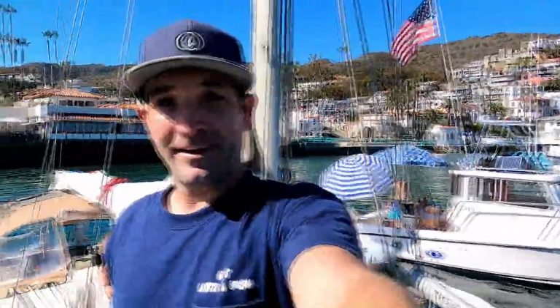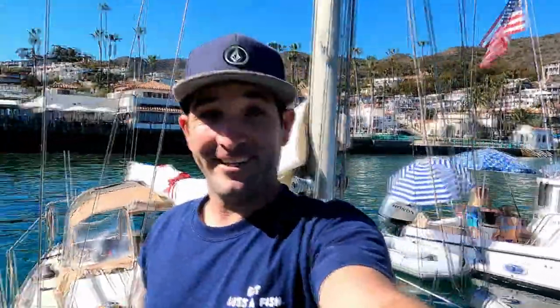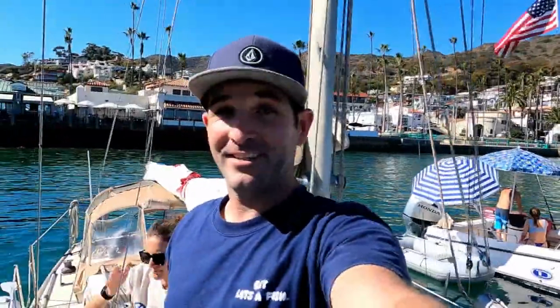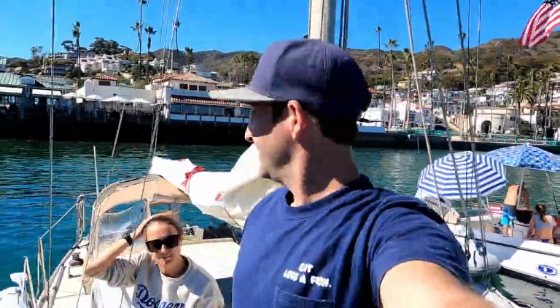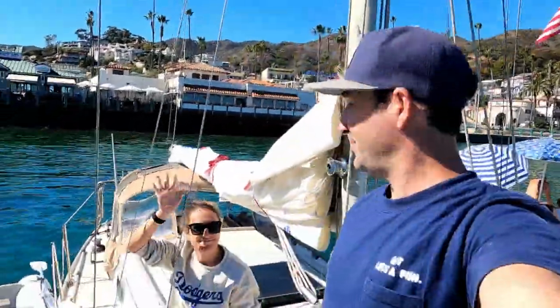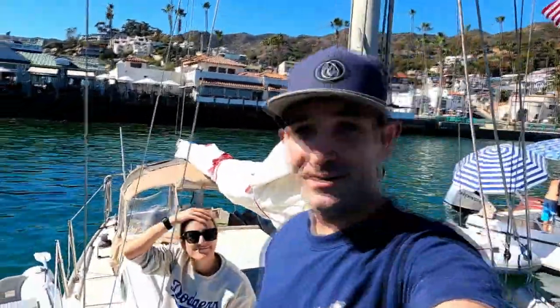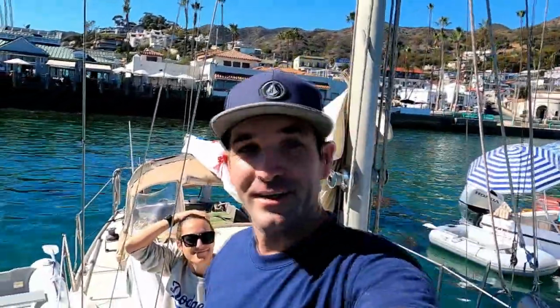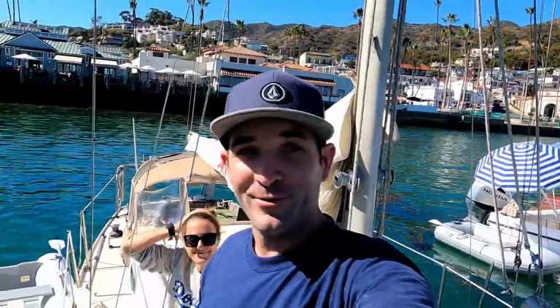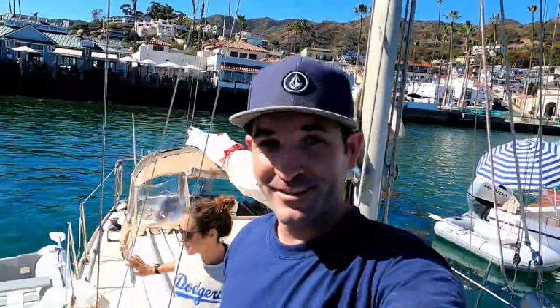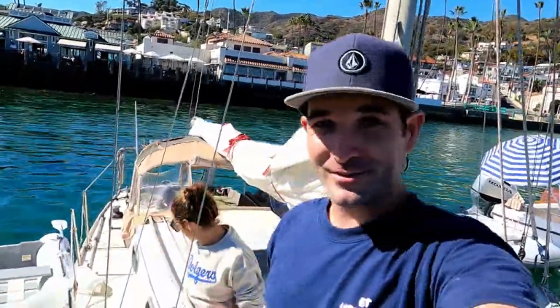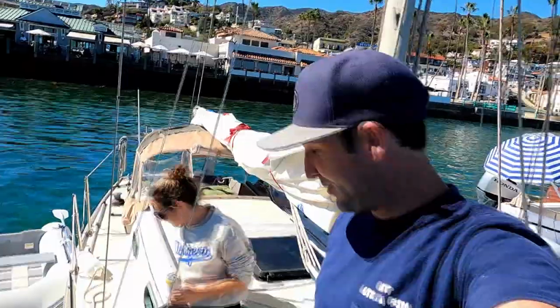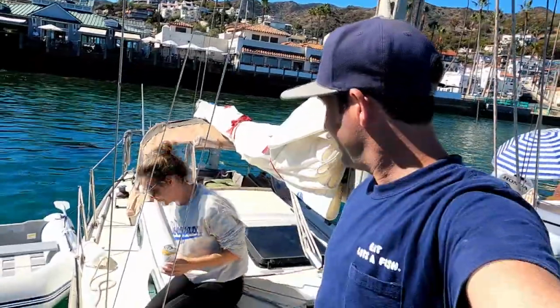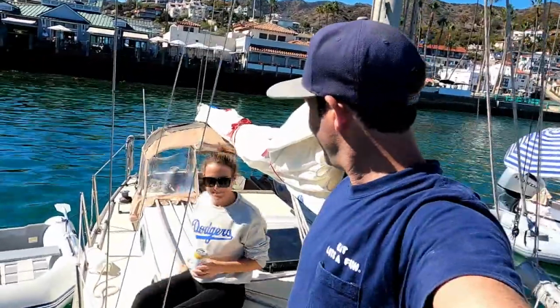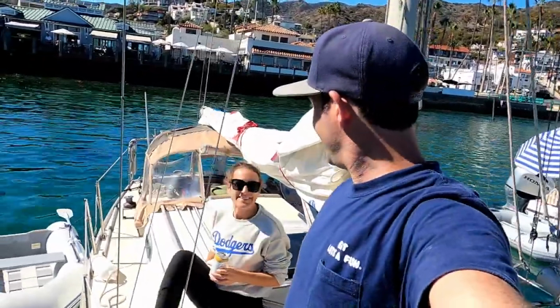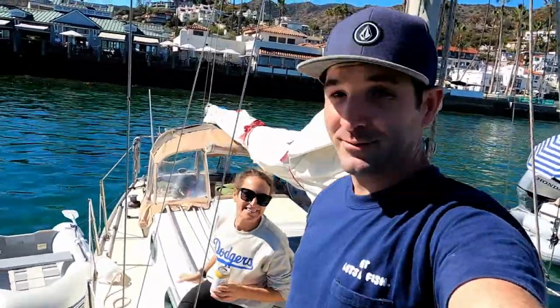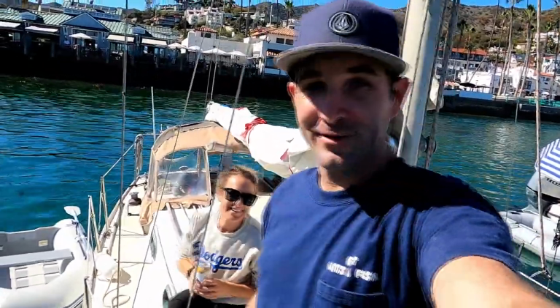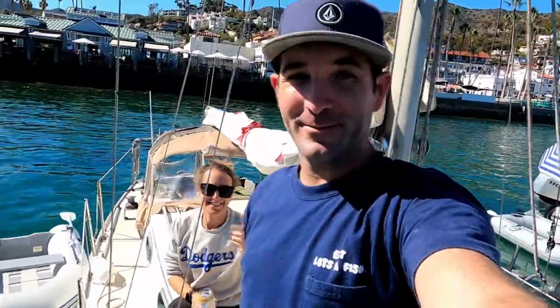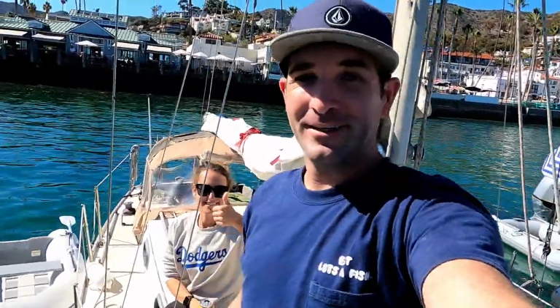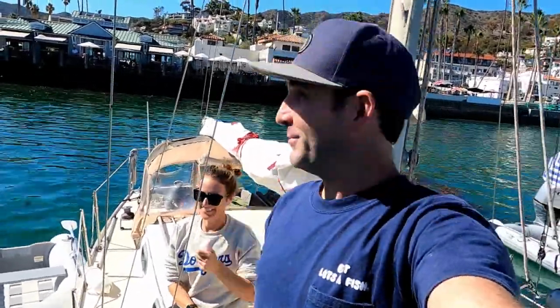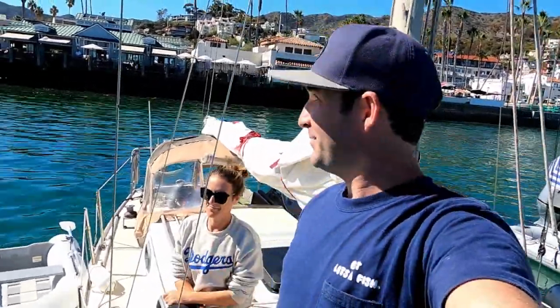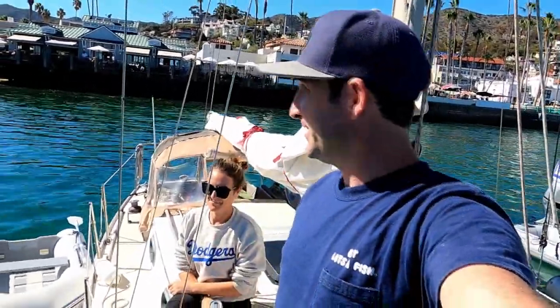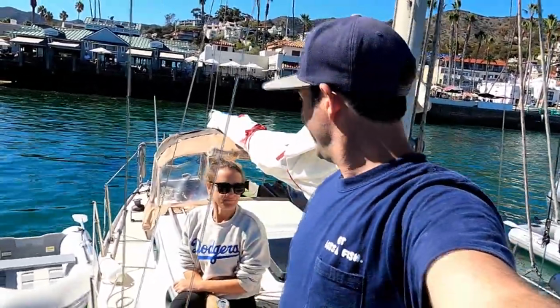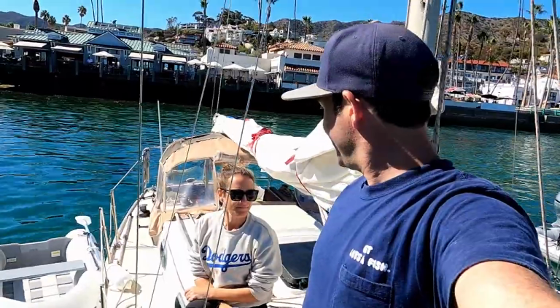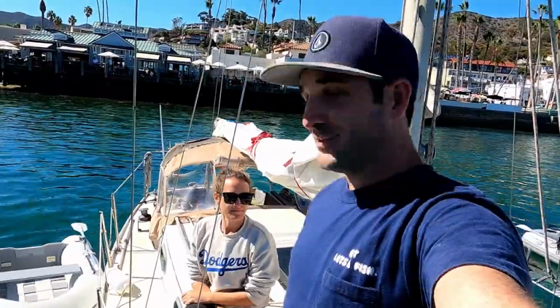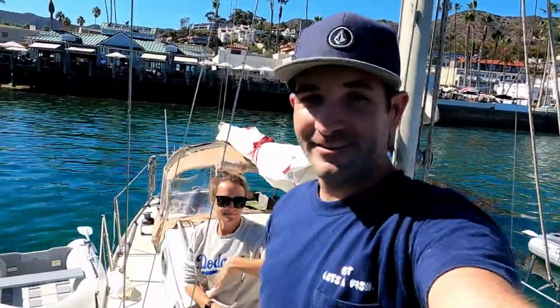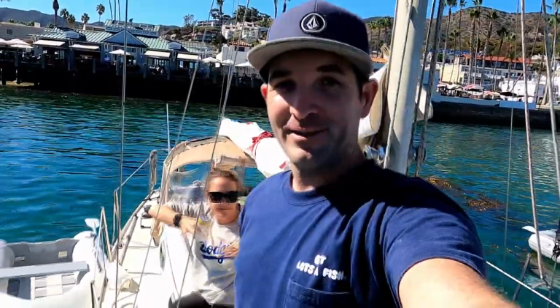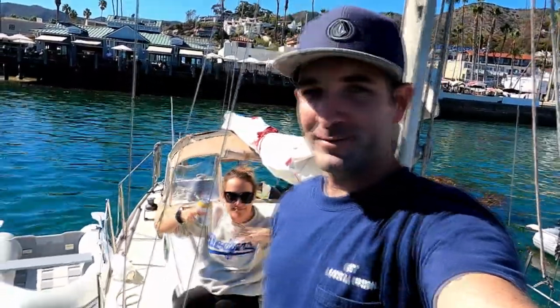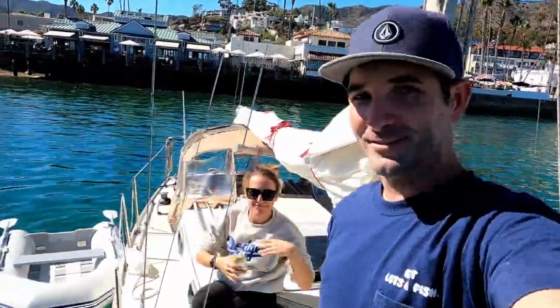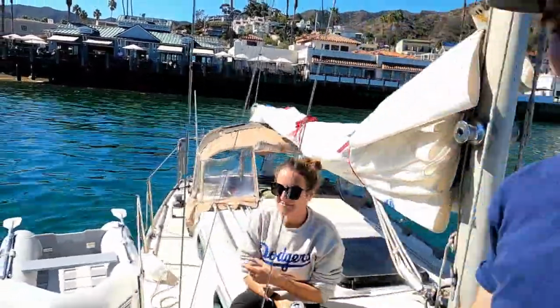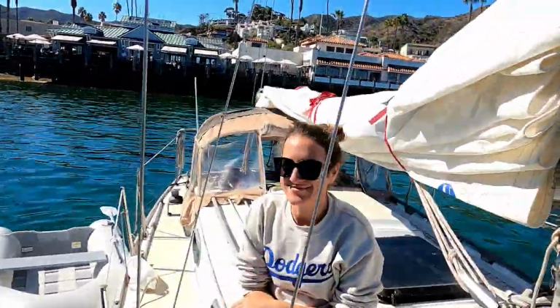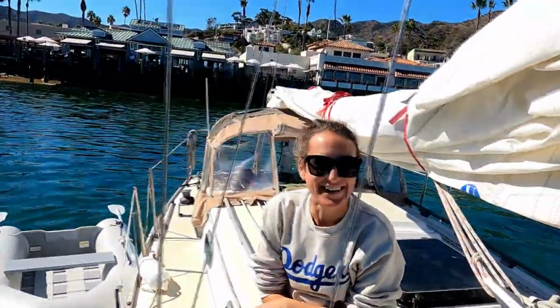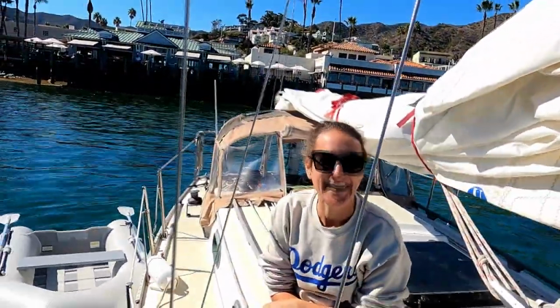We did it - safely on a mooring. It took us first try and it was flawless. So here we are in Avalon. A little tired, but ready to go have some lunch.